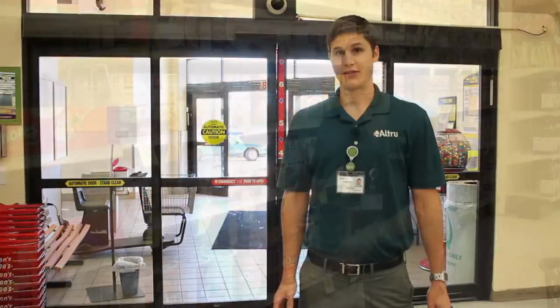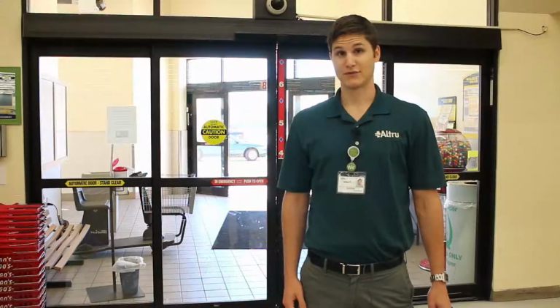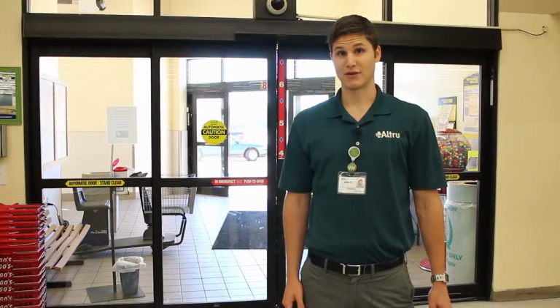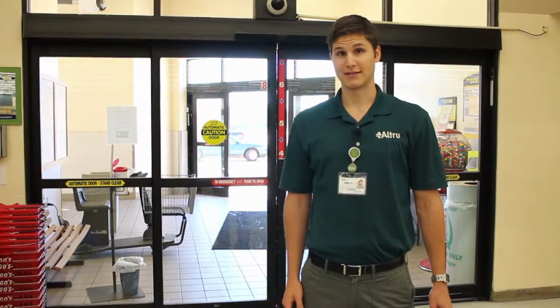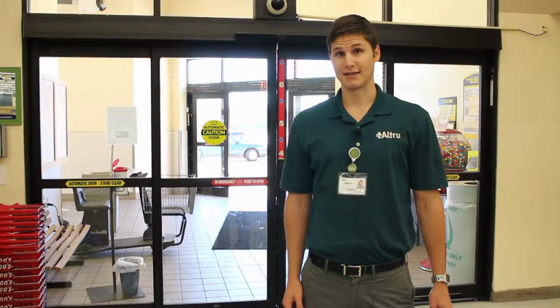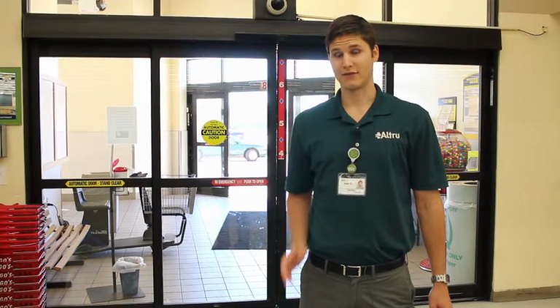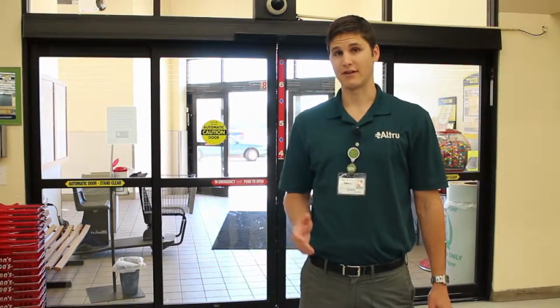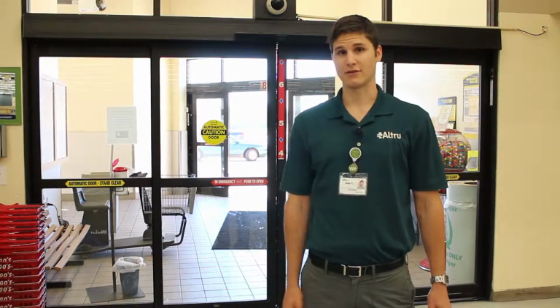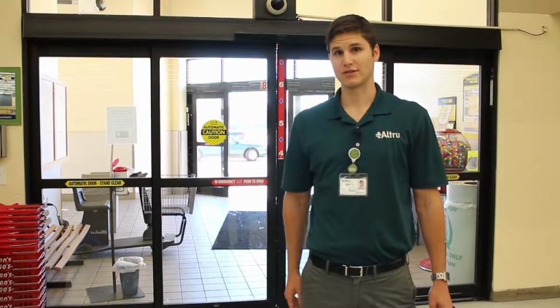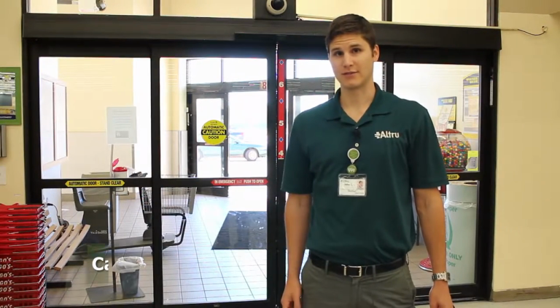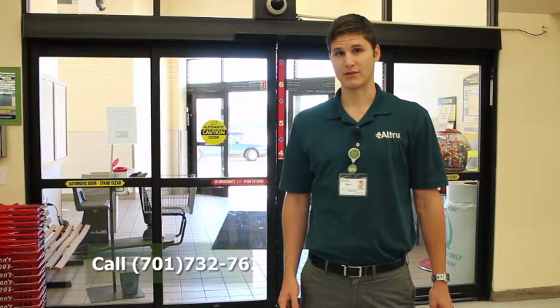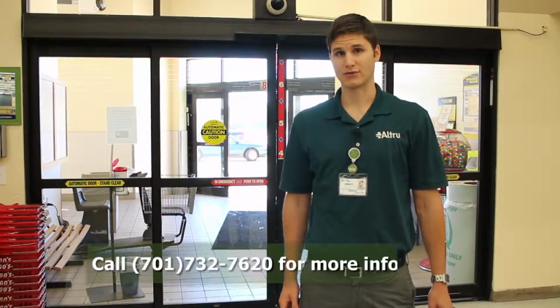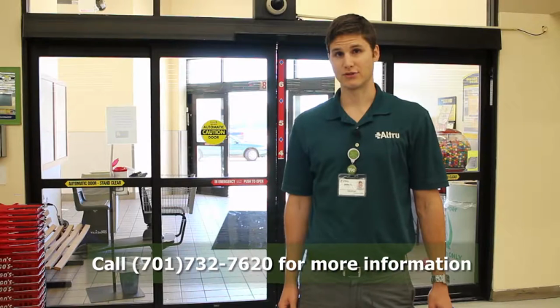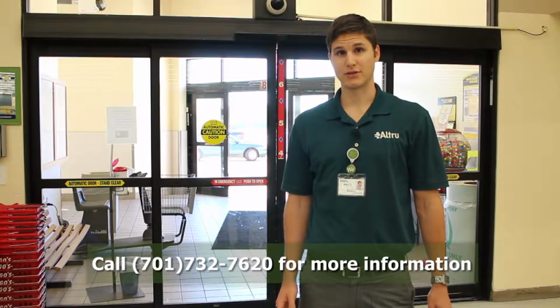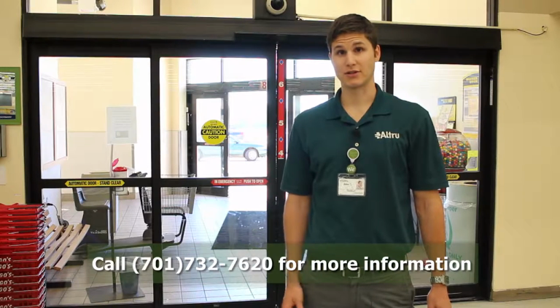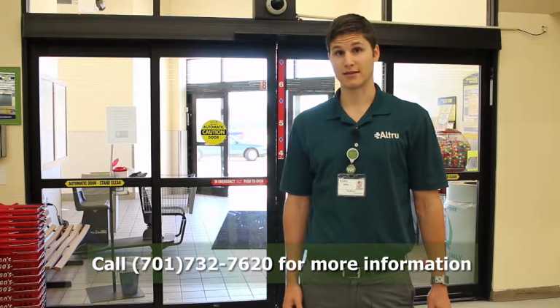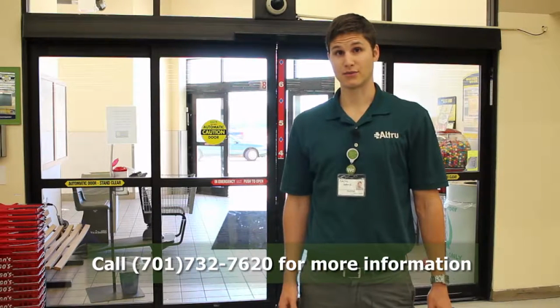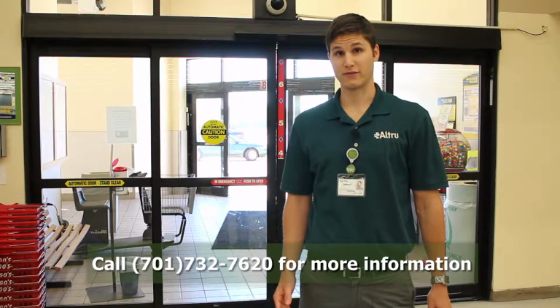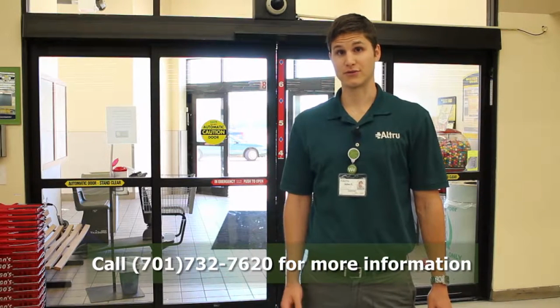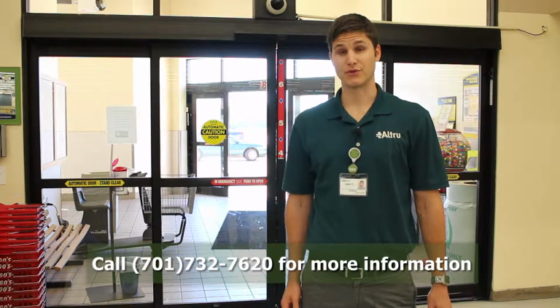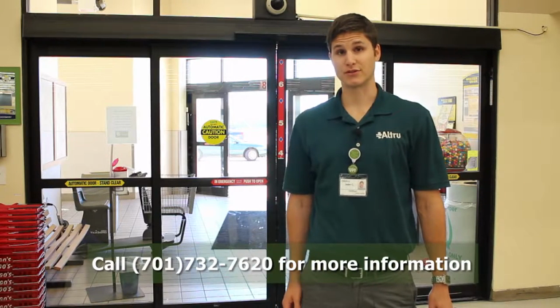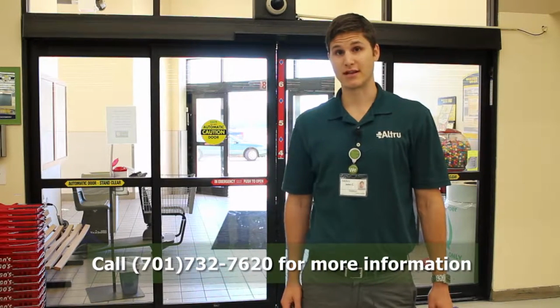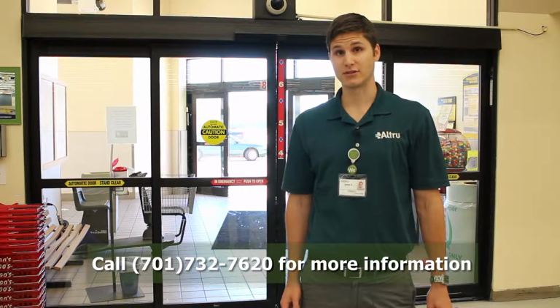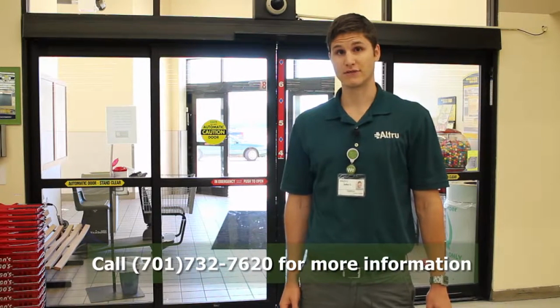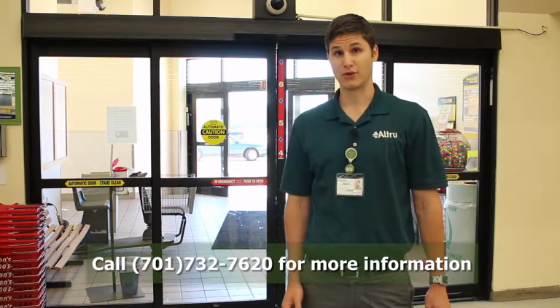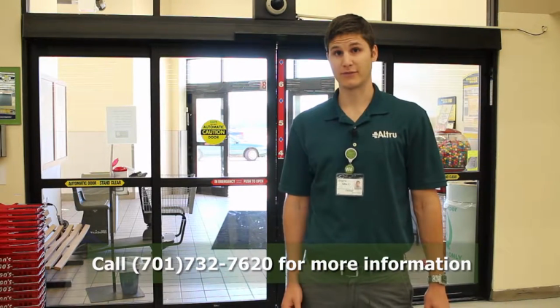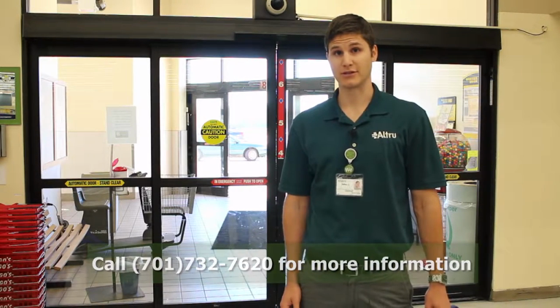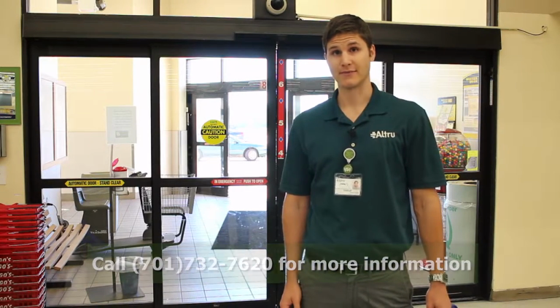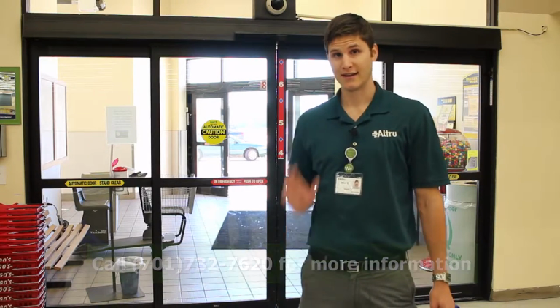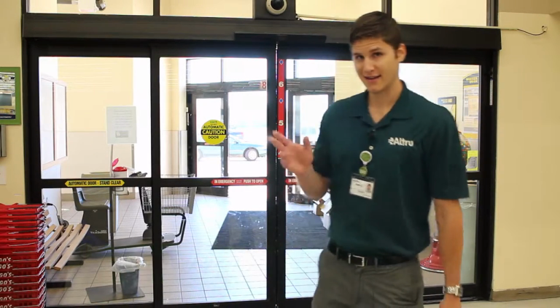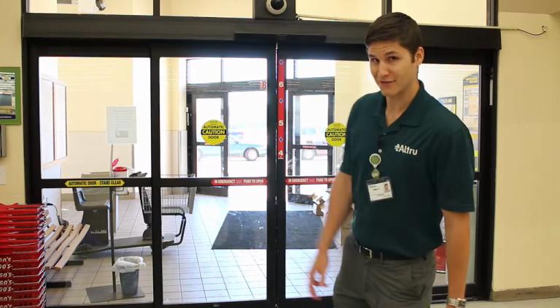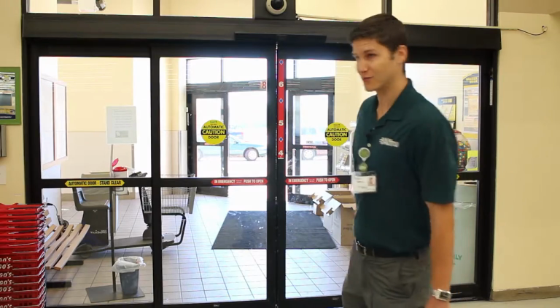Thanks for joining me today. If you have any other questions about the grocery store, be sure to contact one of Altru's registered dietitians for more information. Have a good one.